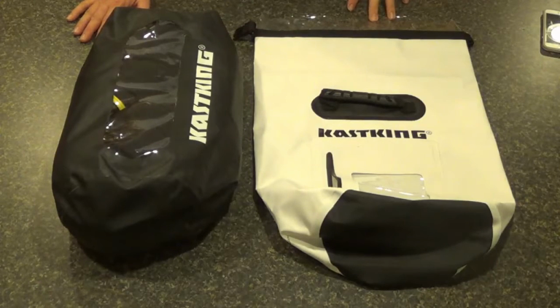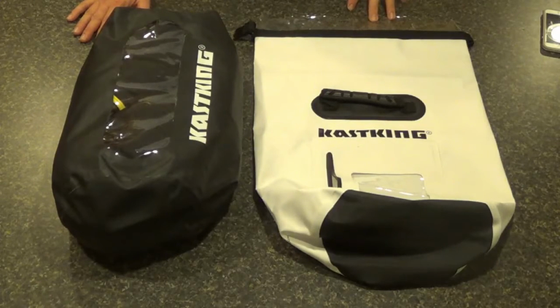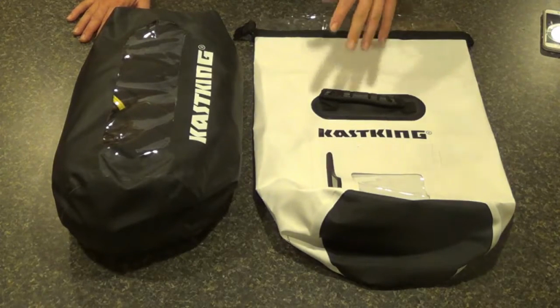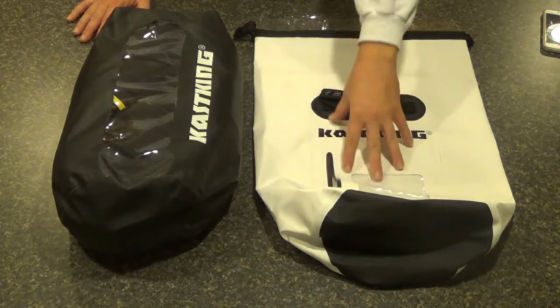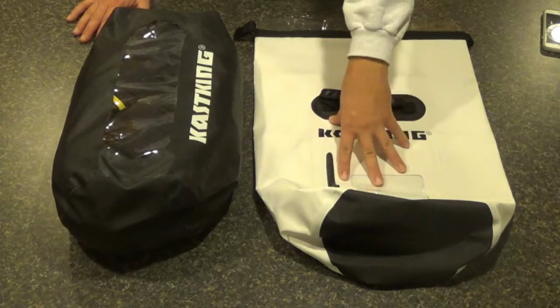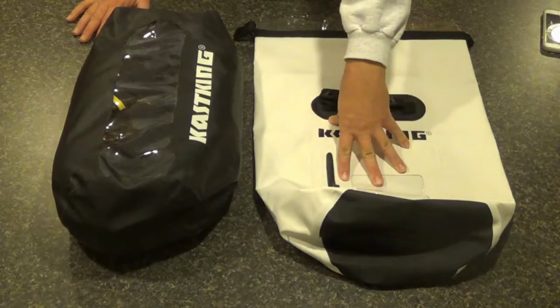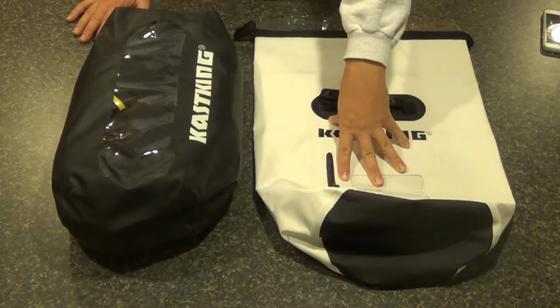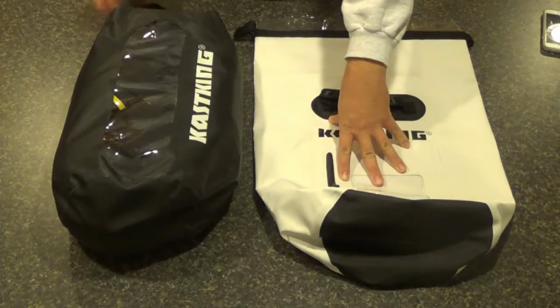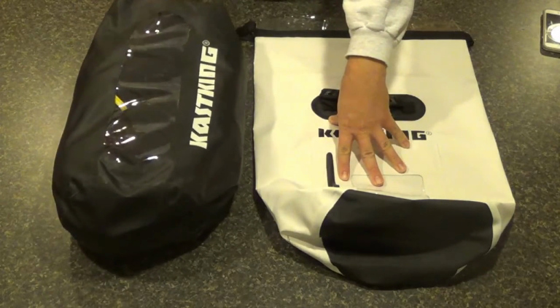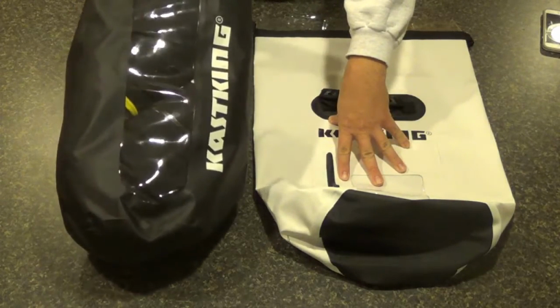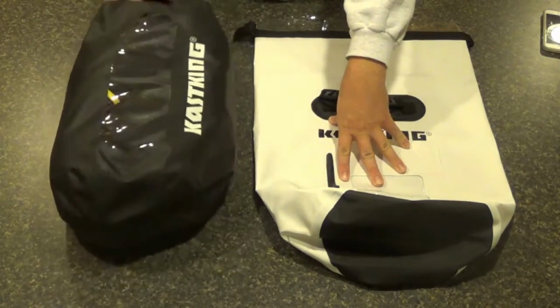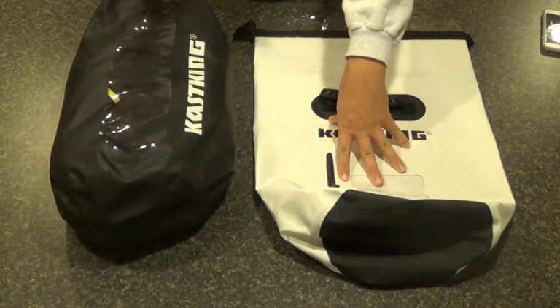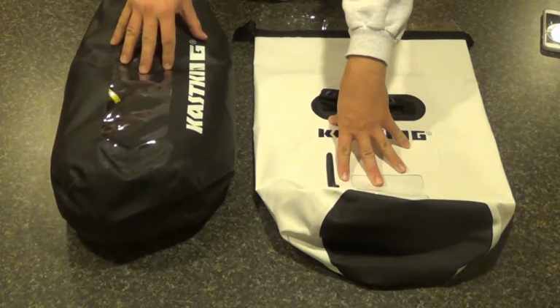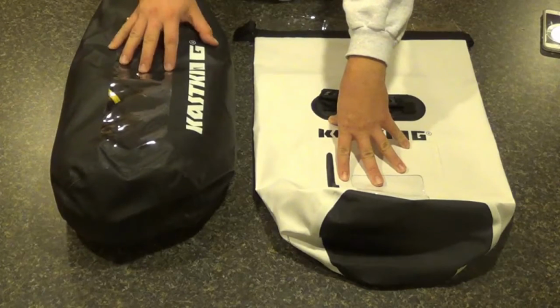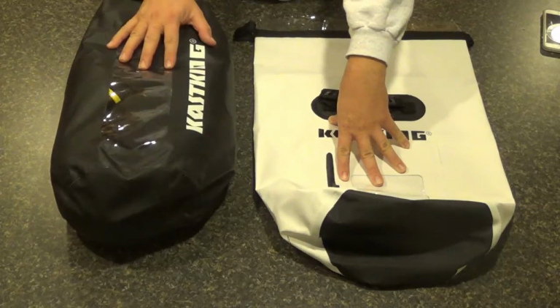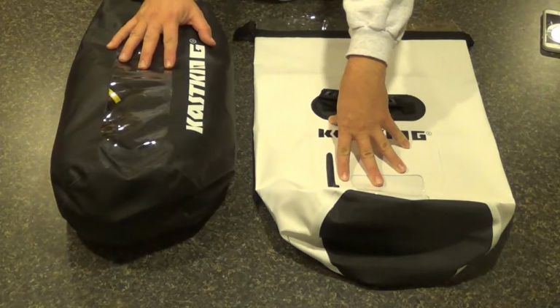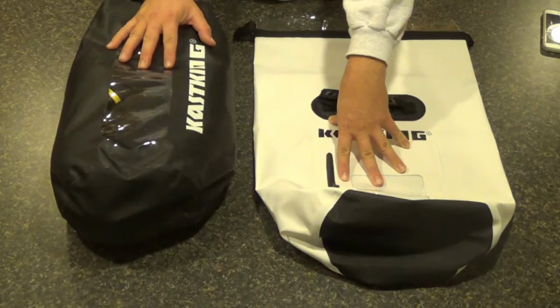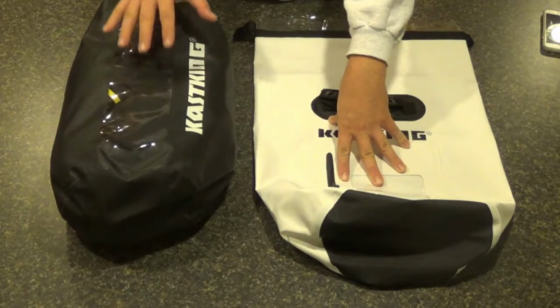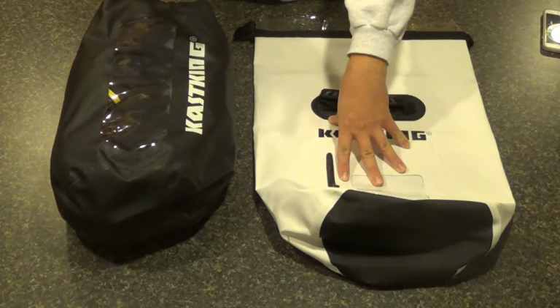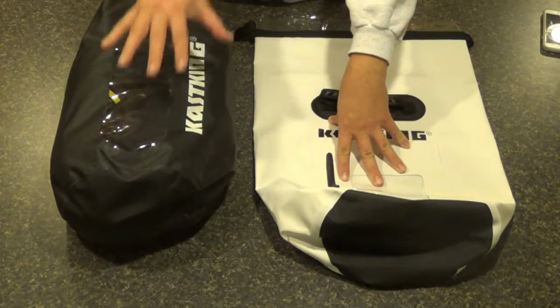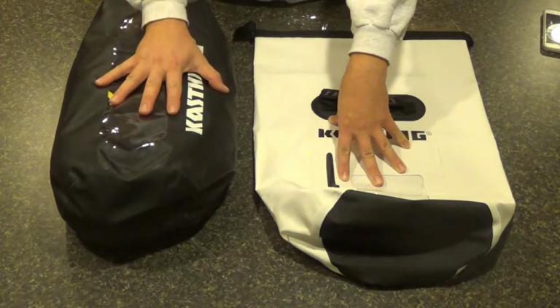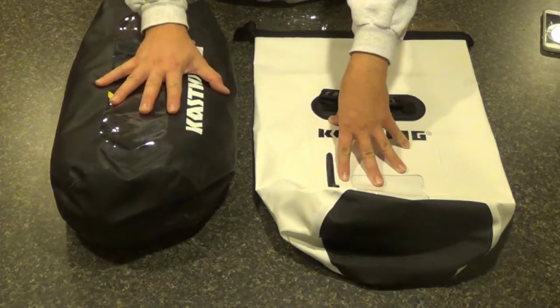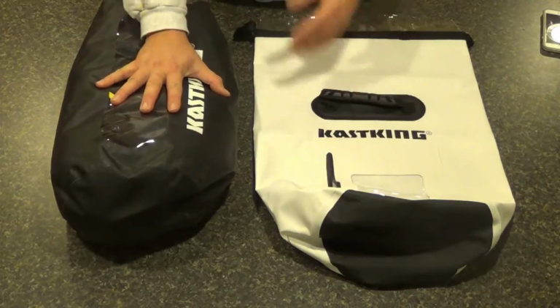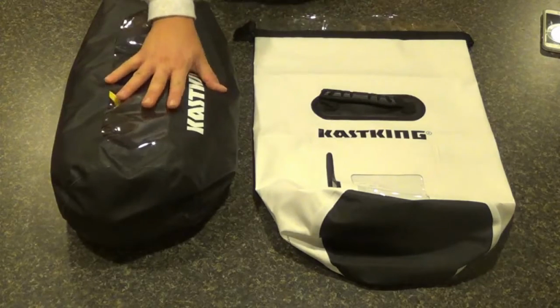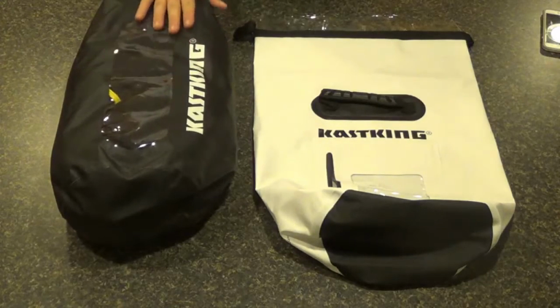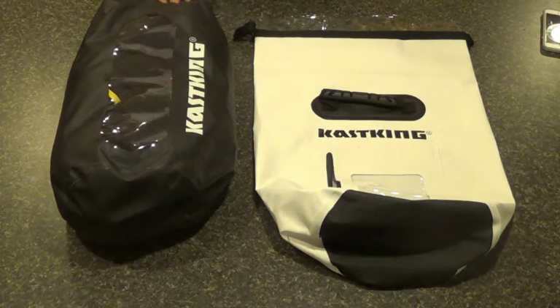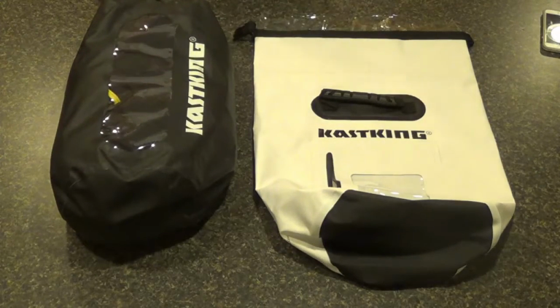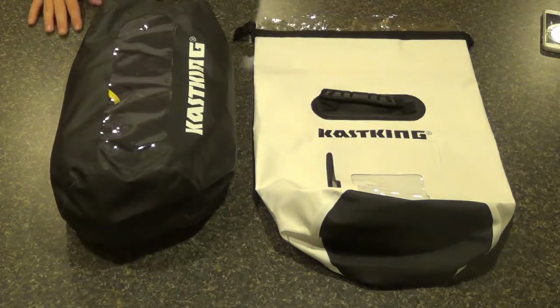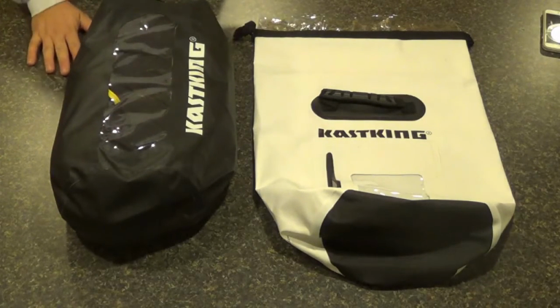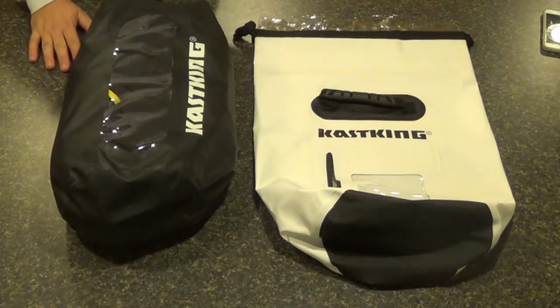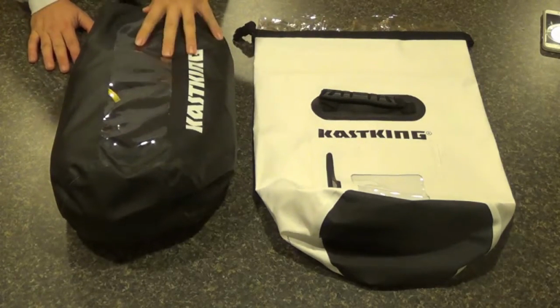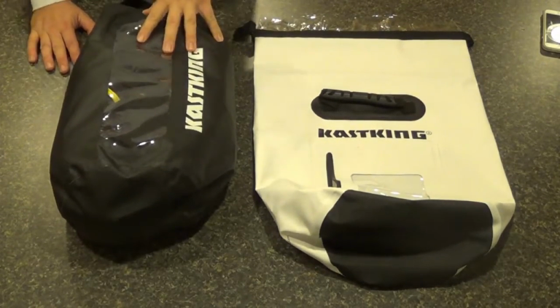You can put camera equipment in these. I use mine for my rain gear. It's perfect for keeping just an extra set of dry clothes.